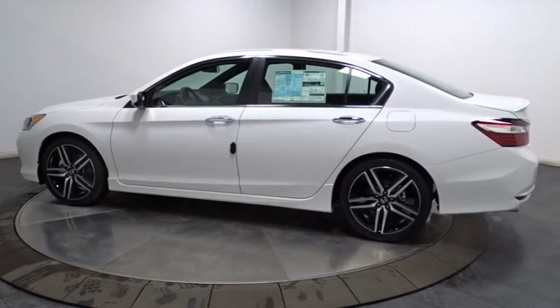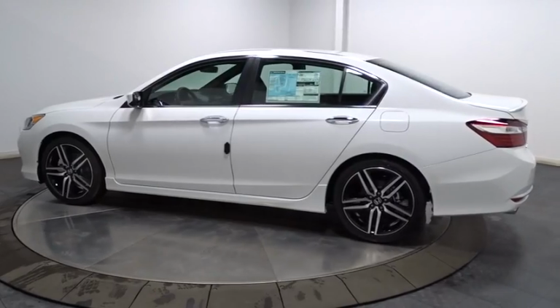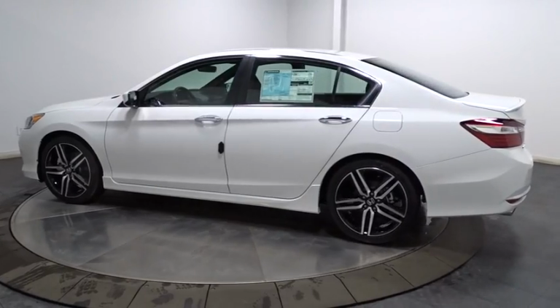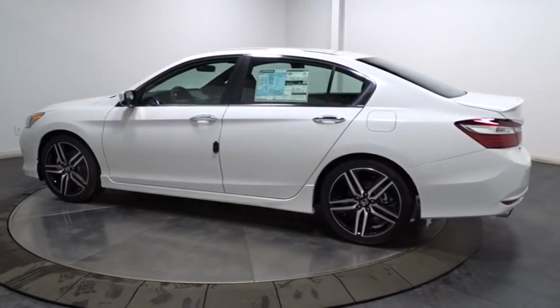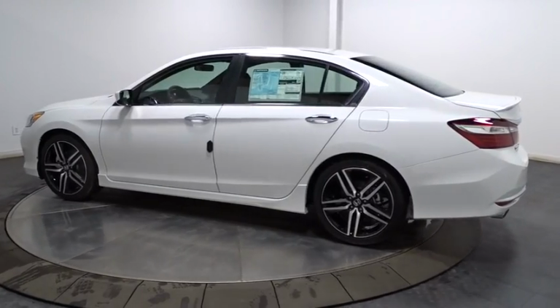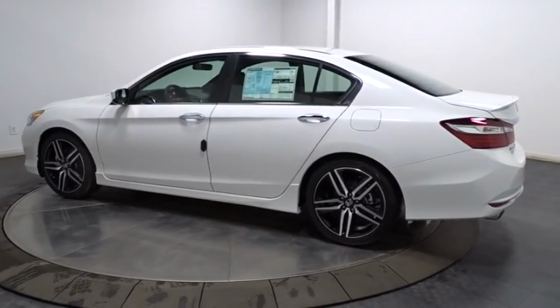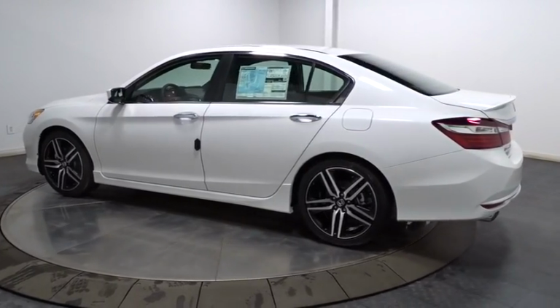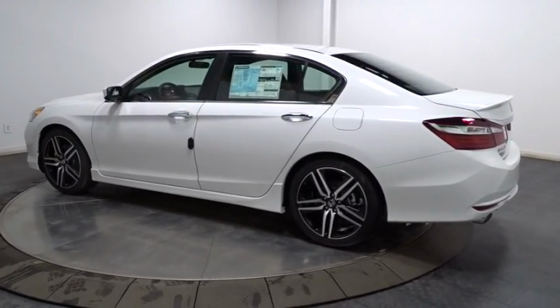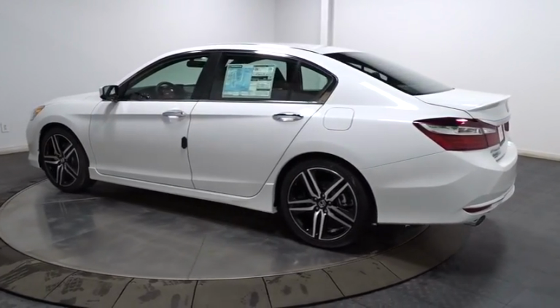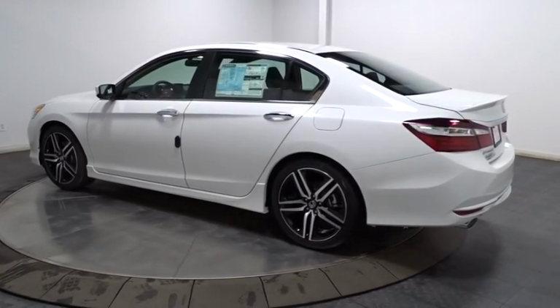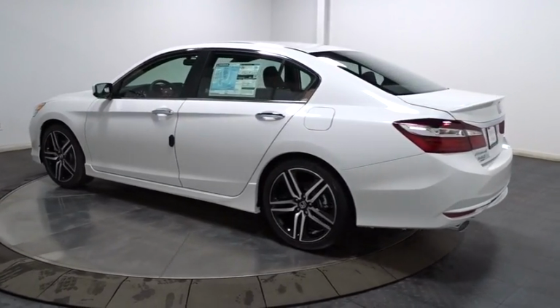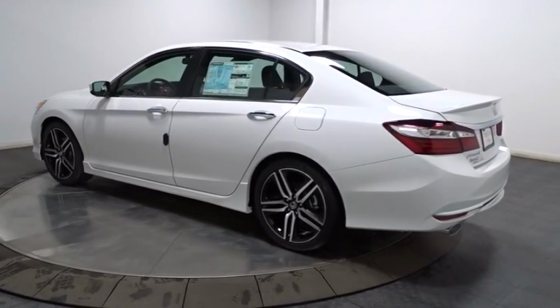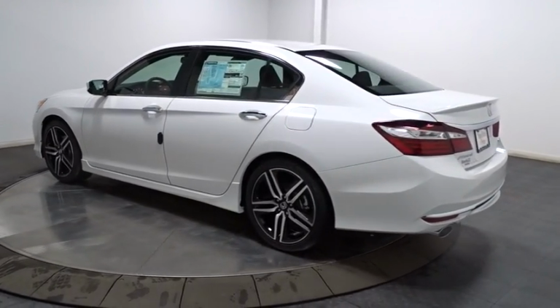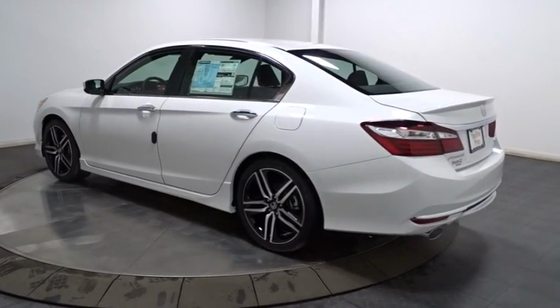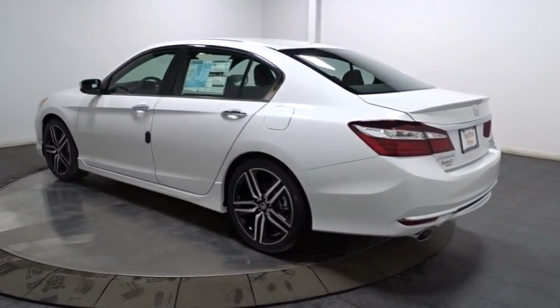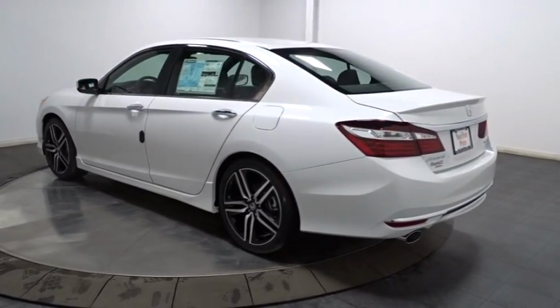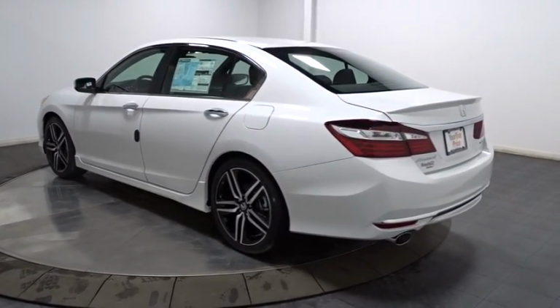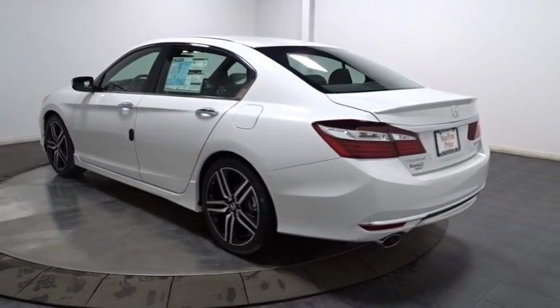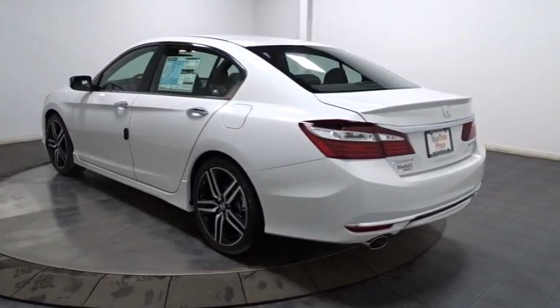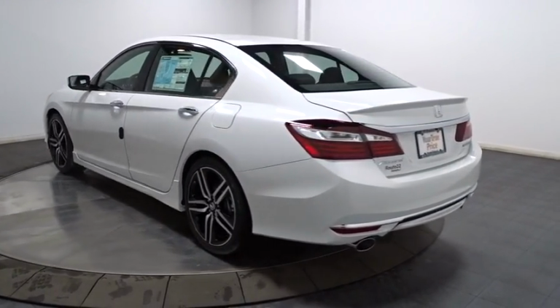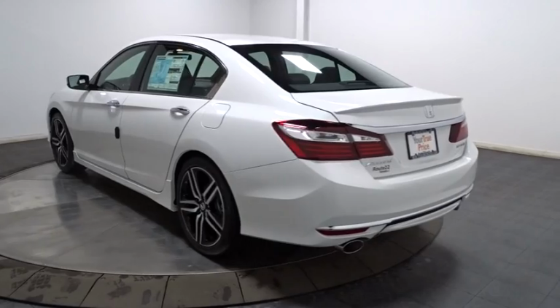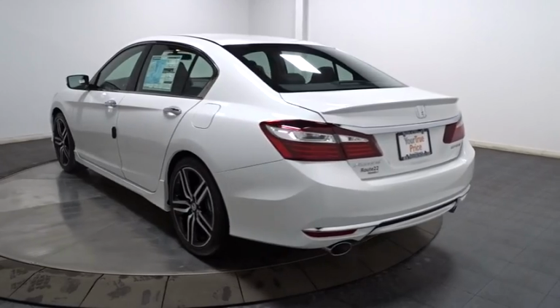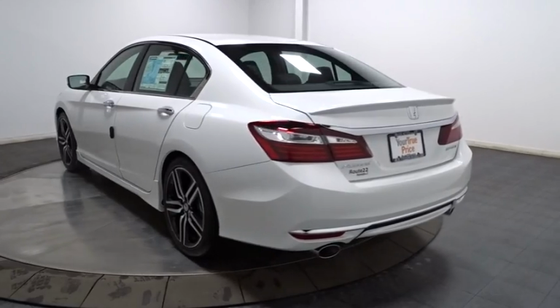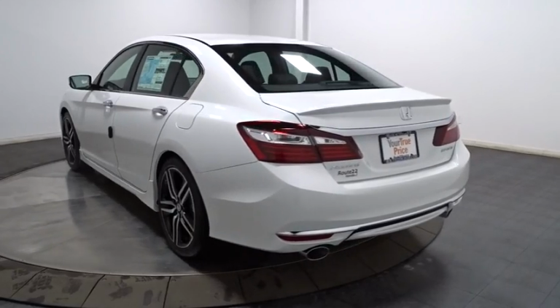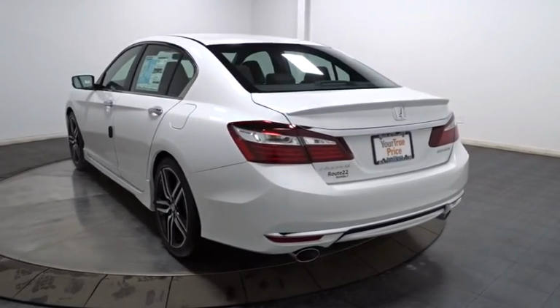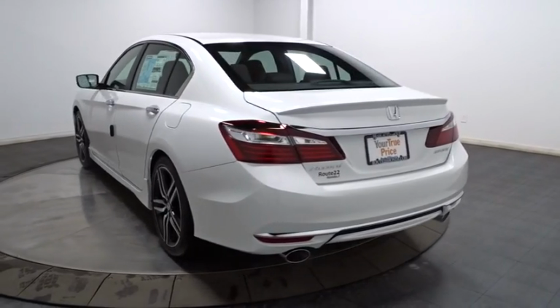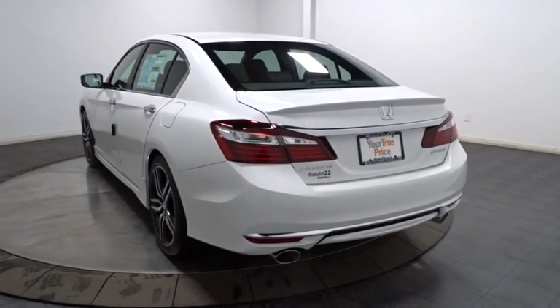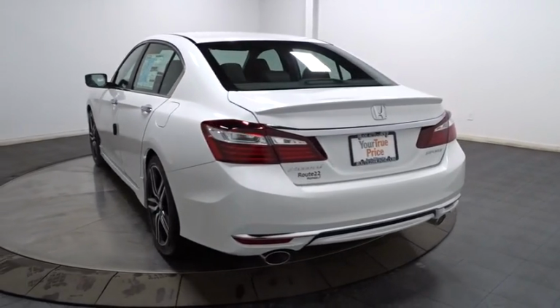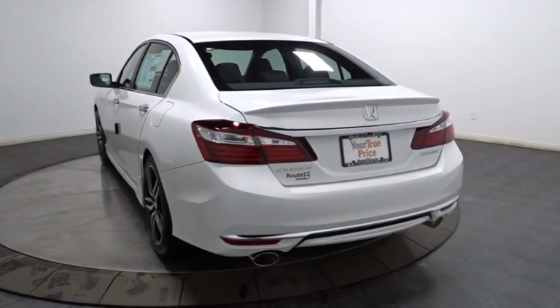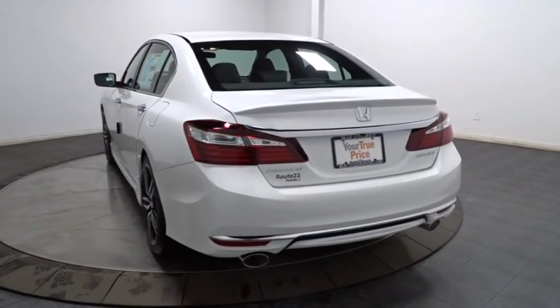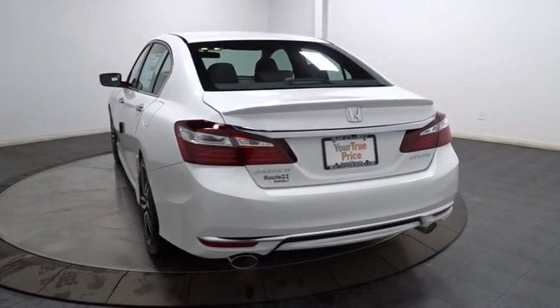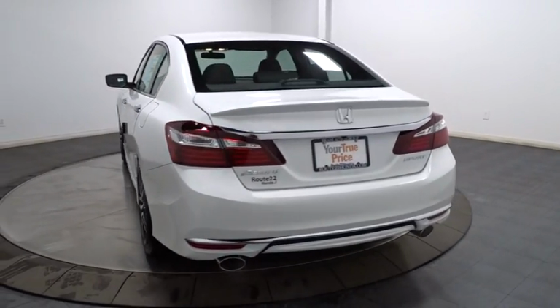Keyless entry. Backup camera. Bluetooth. Front wheel drive. Fog light. Trip computer. Day and night rear view mirror. Tachometer.